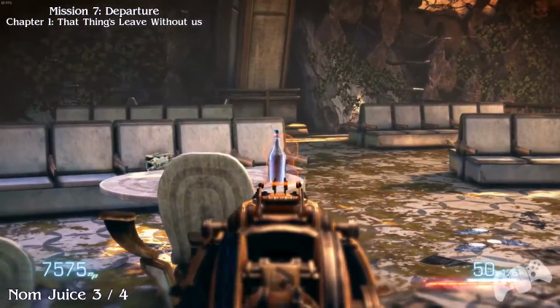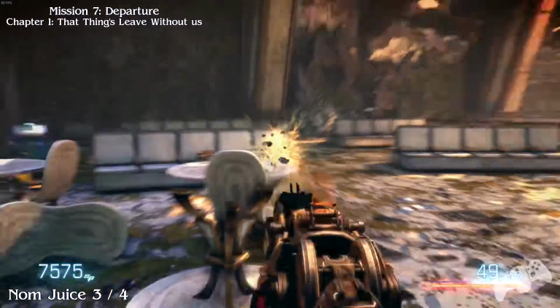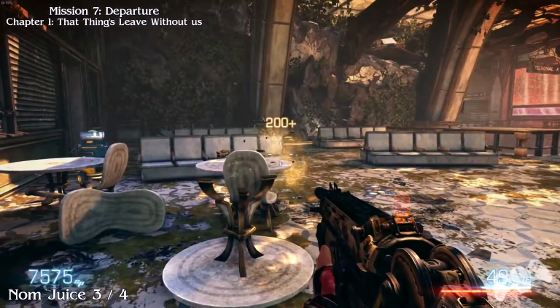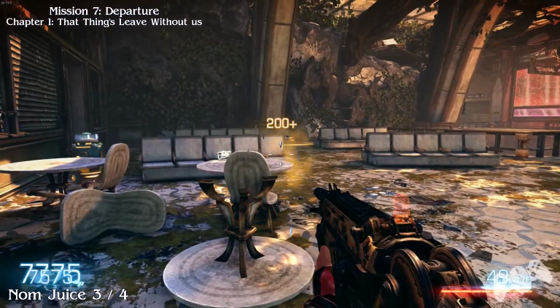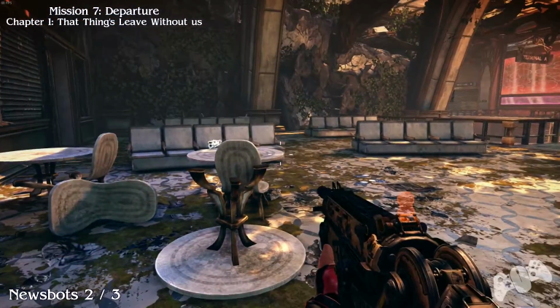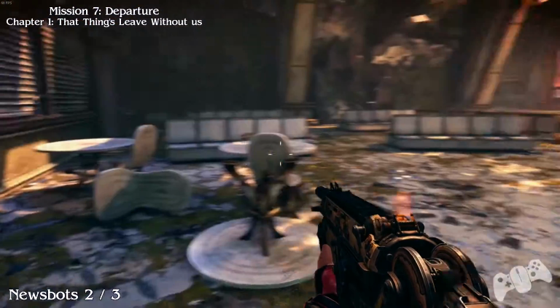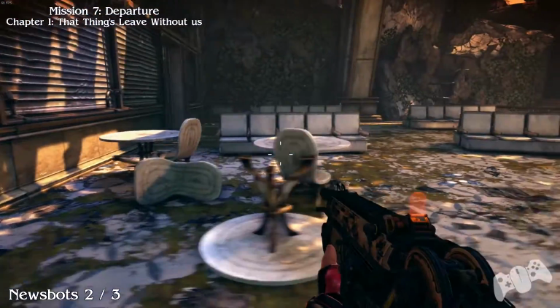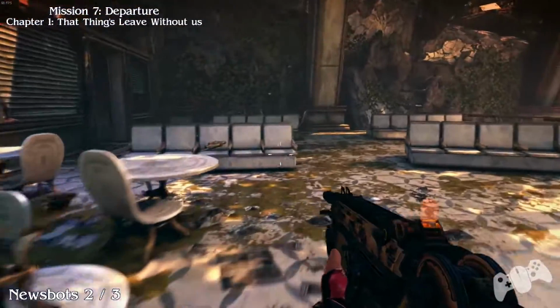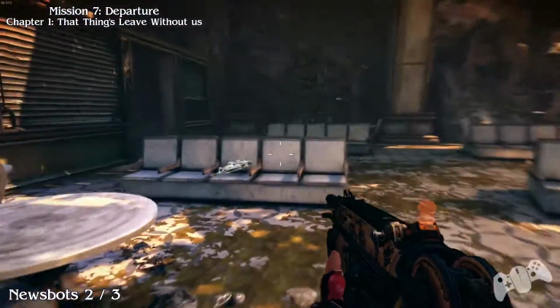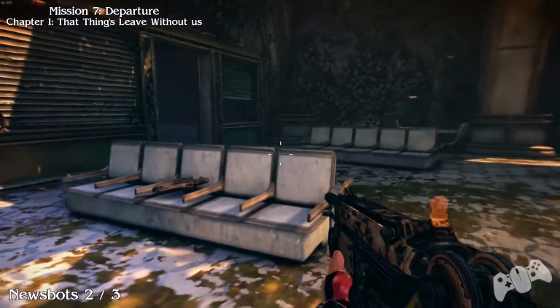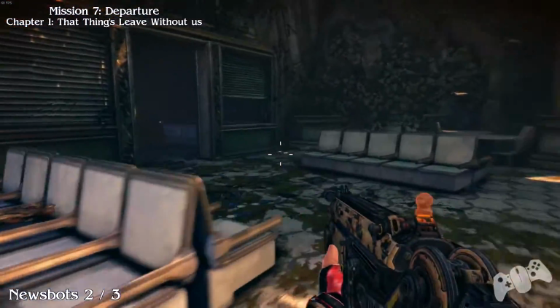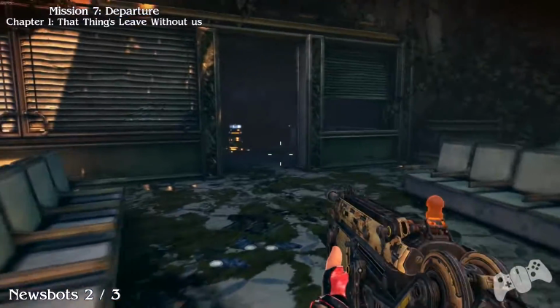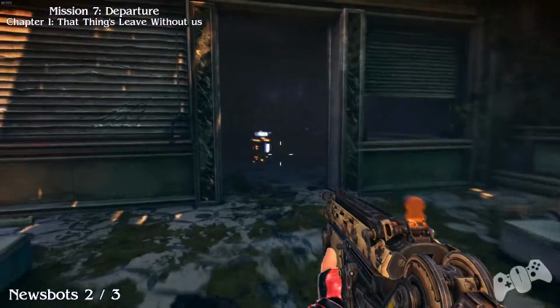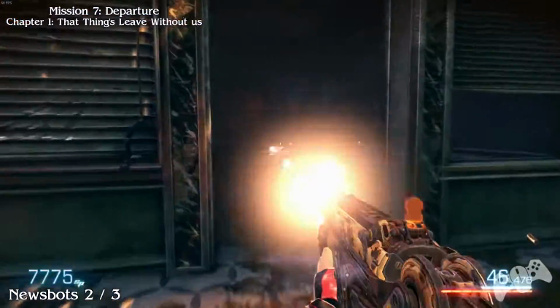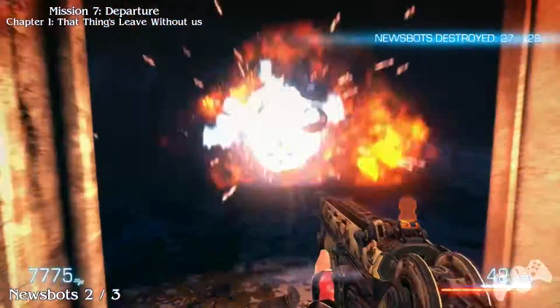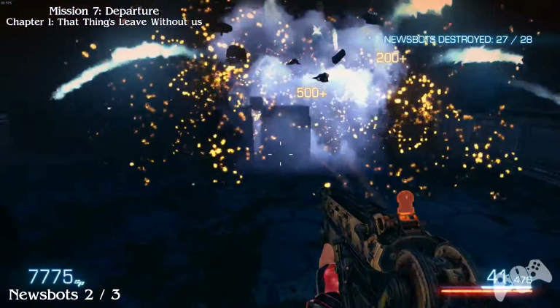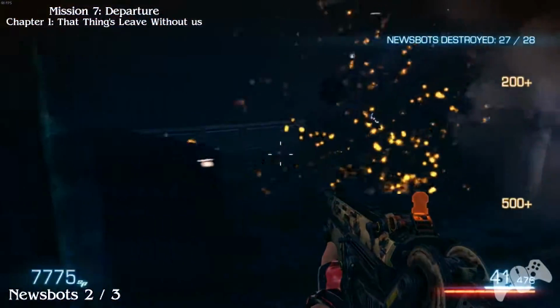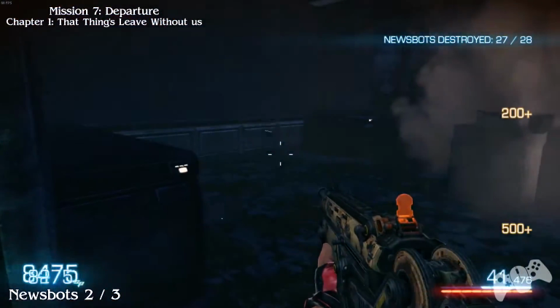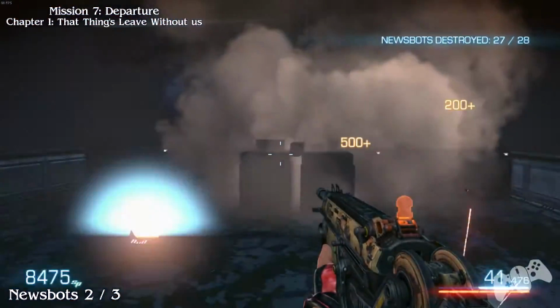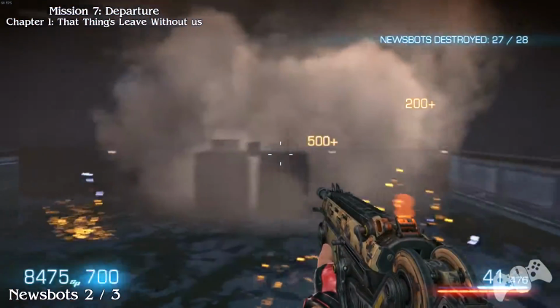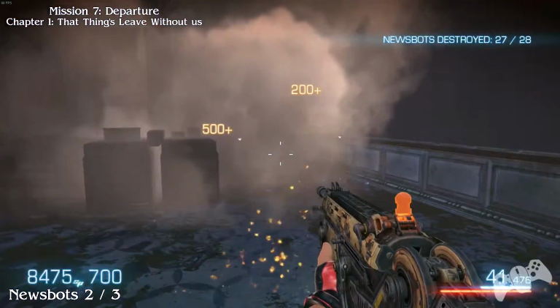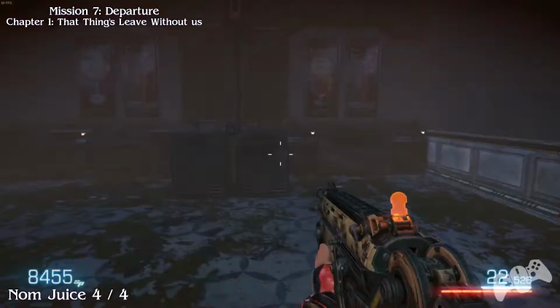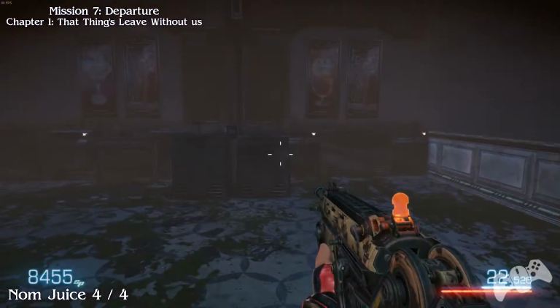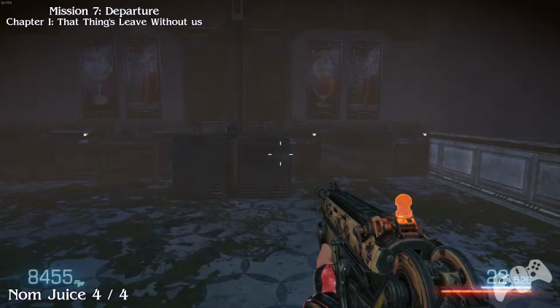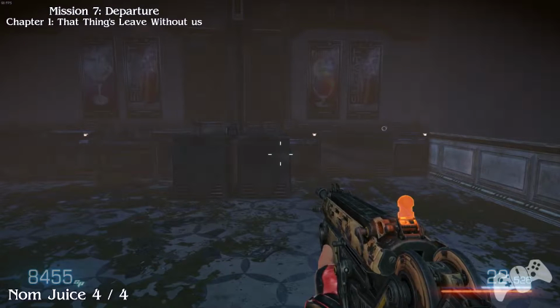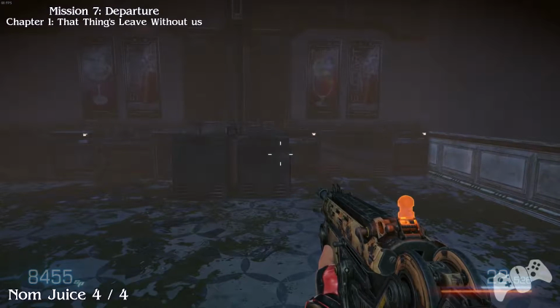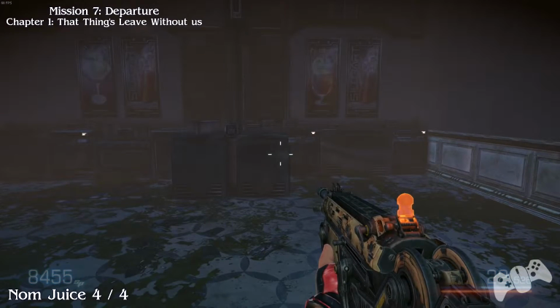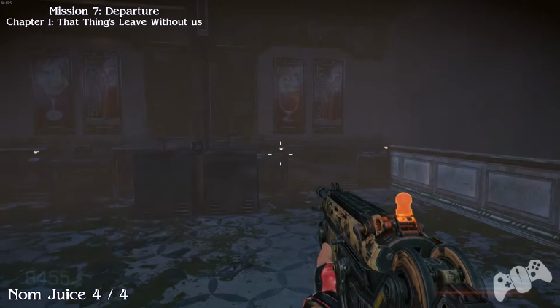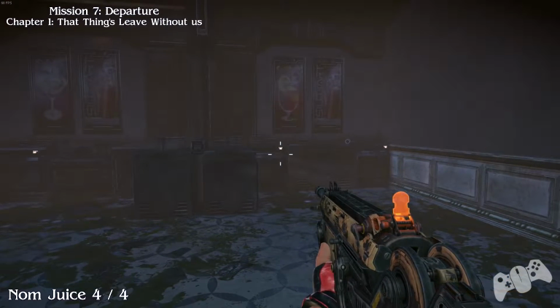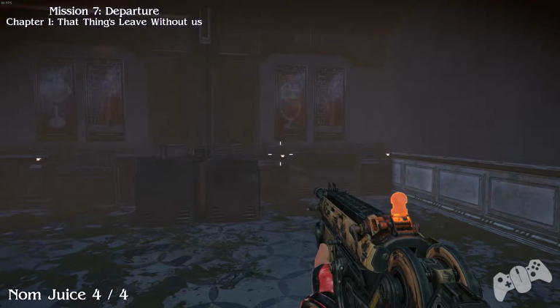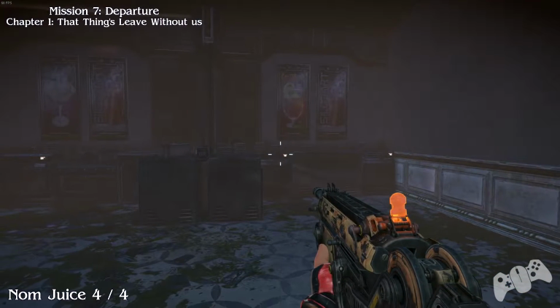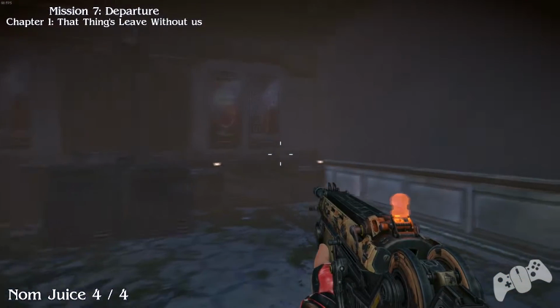Once you leave, look on the table to find your next one. And for the news bot, he will be located inside this area. Also in the same location you will find your nom juice.